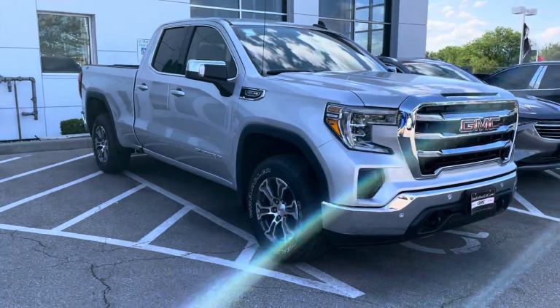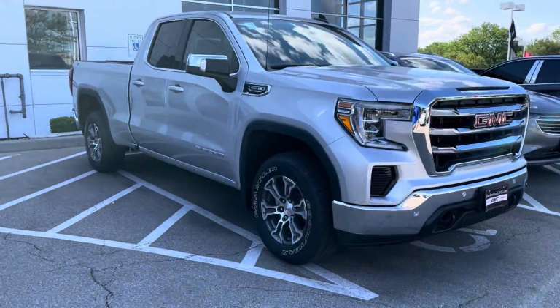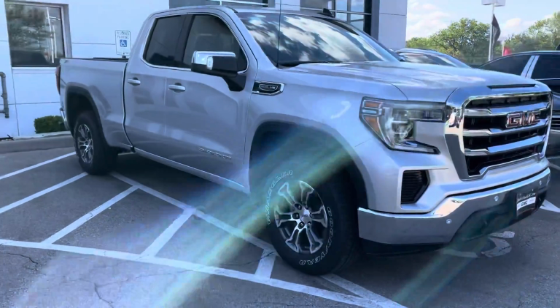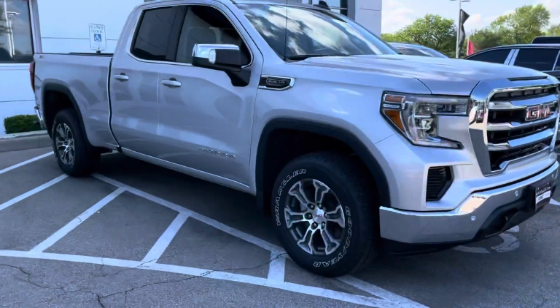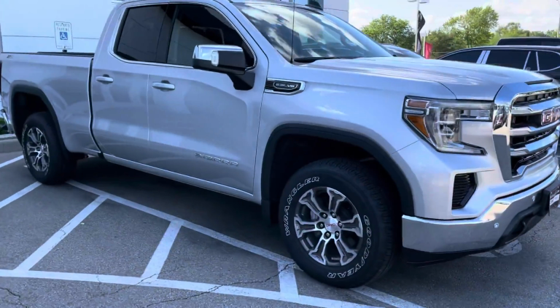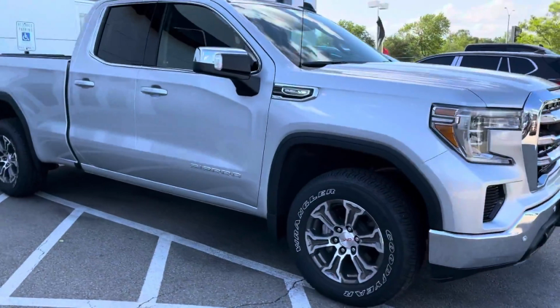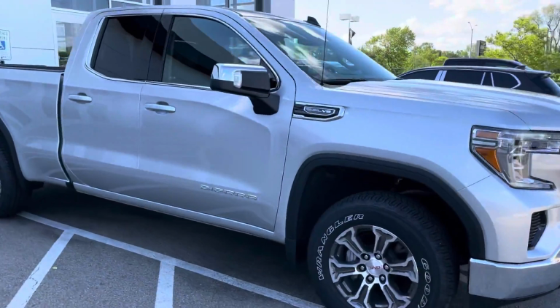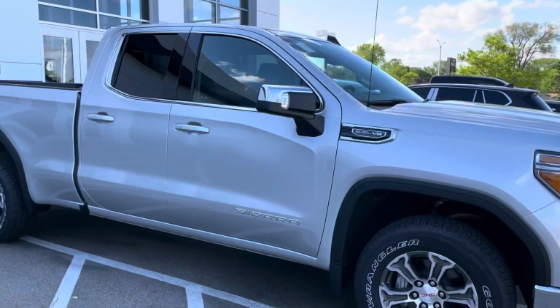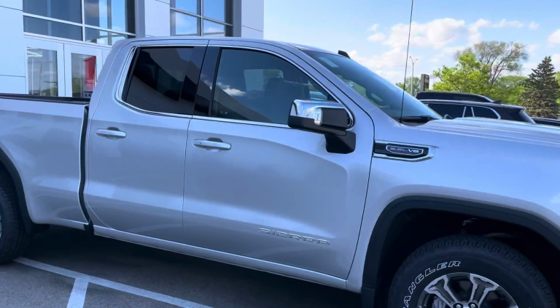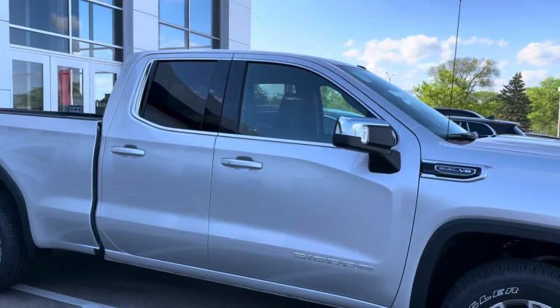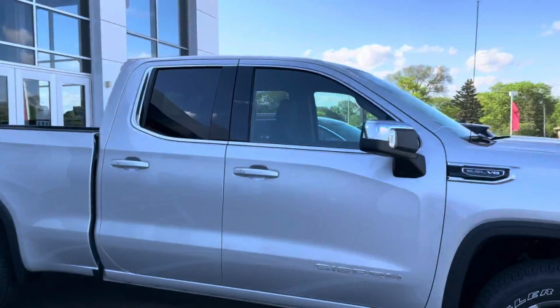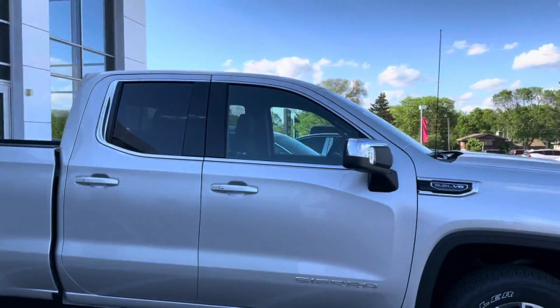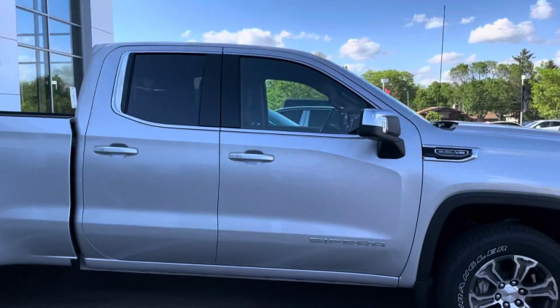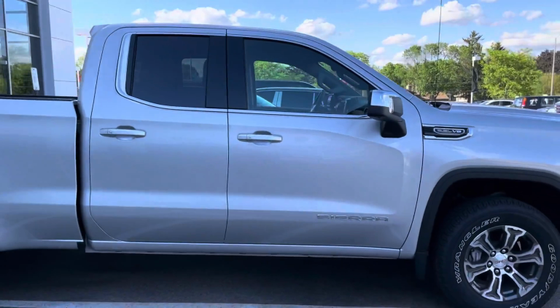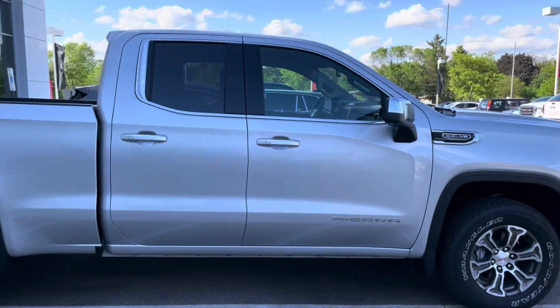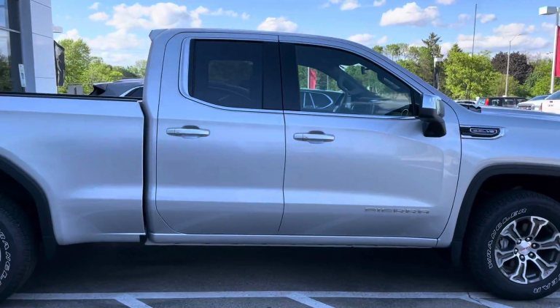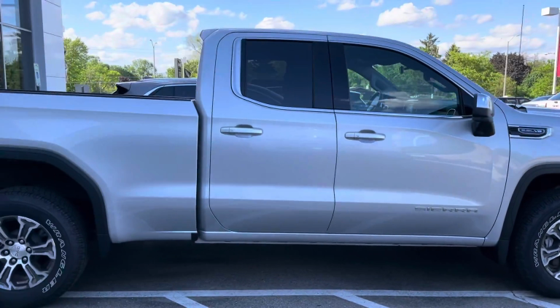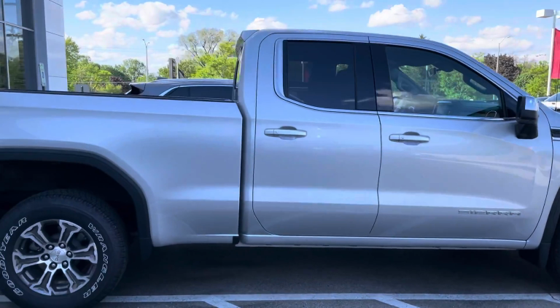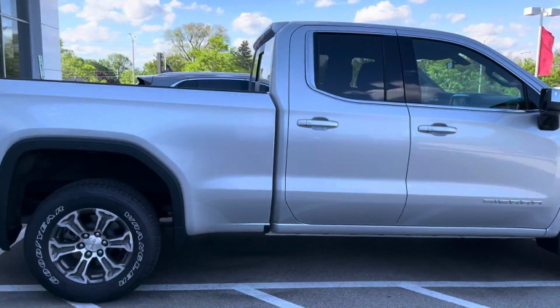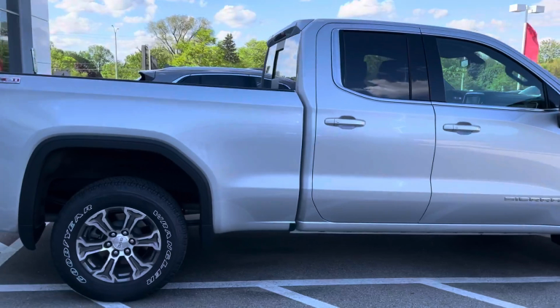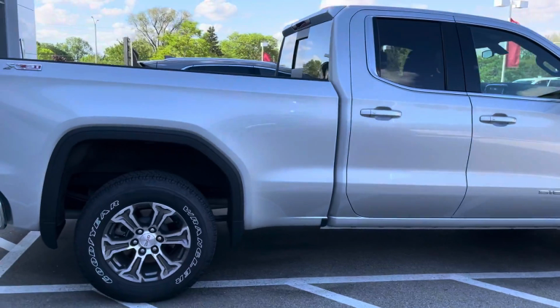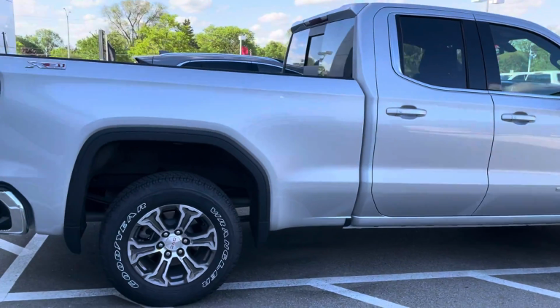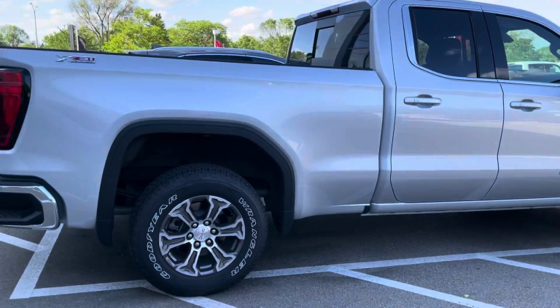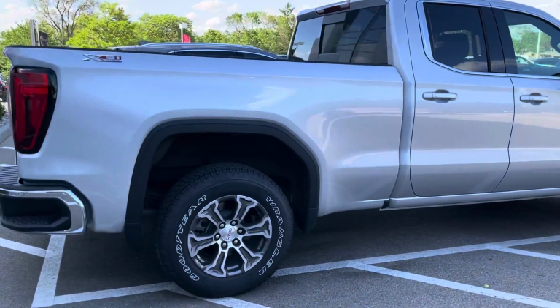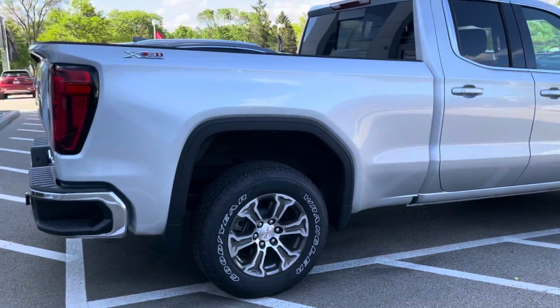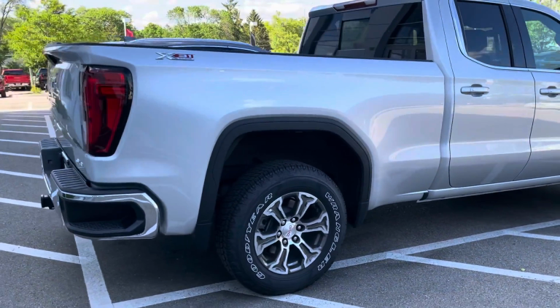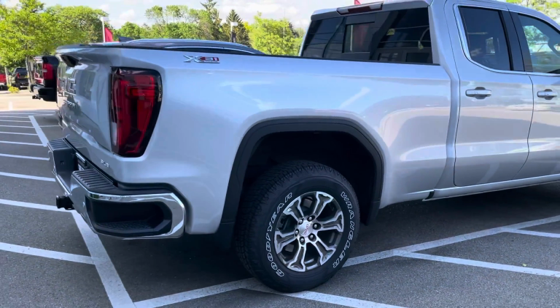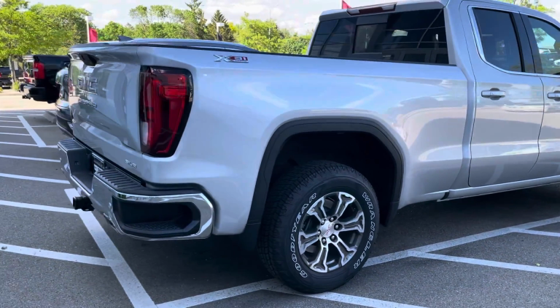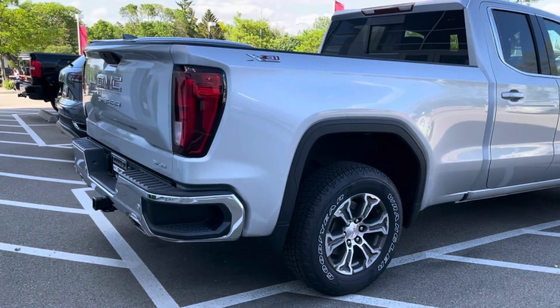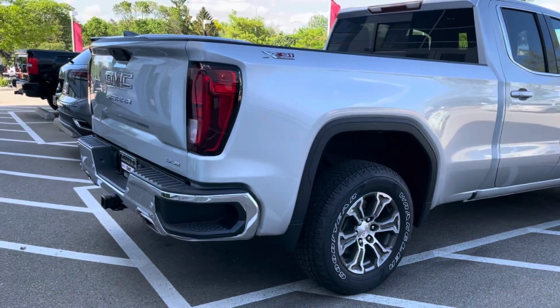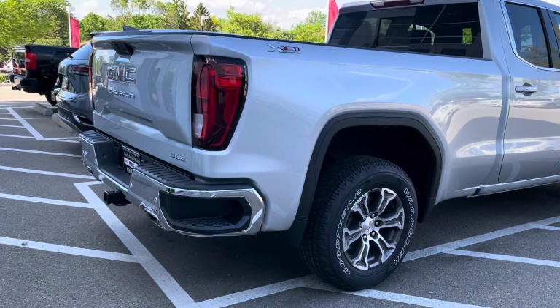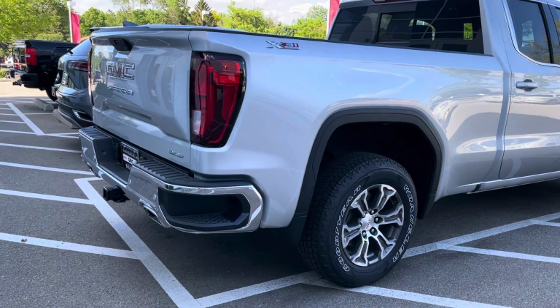It does have the X31 off-road package giving it protective skid plates, Rancho rear shocks, as well as dual exhaust which is integrated into the rear bumper. Very, very sharp looking vehicle in this Quicksilver Metallic.